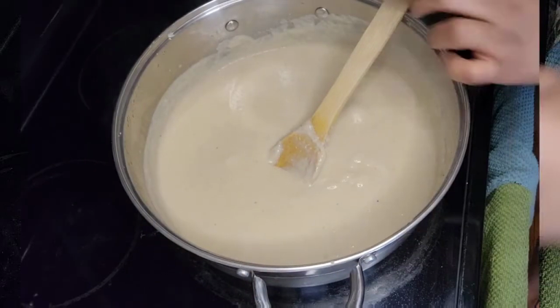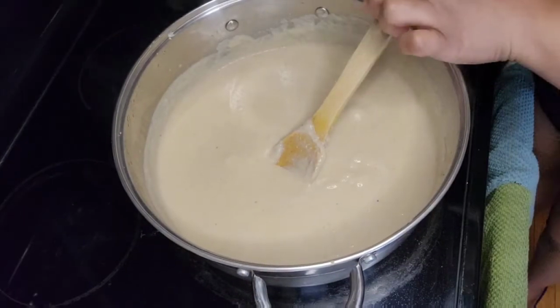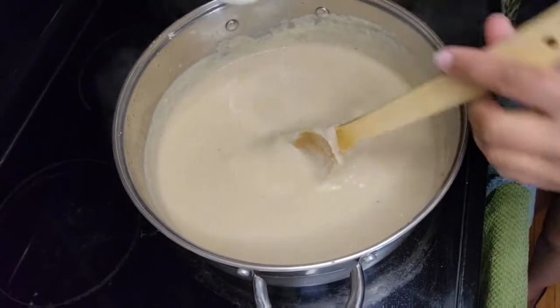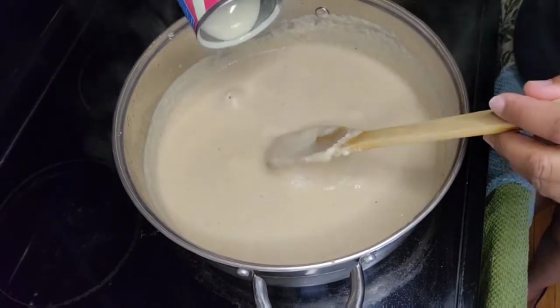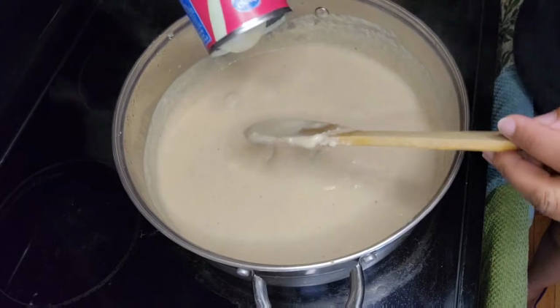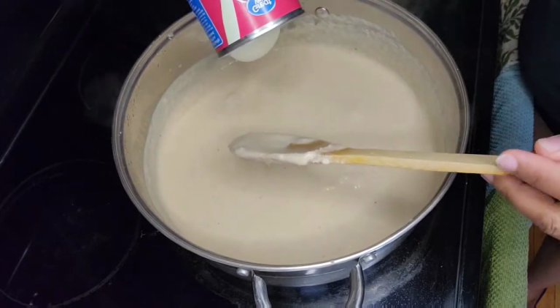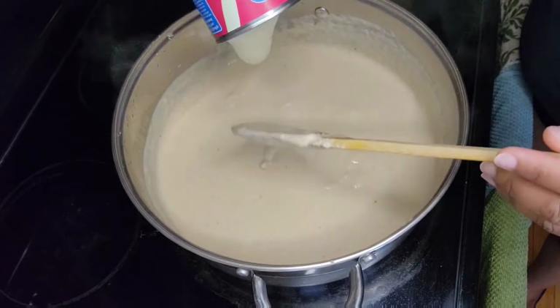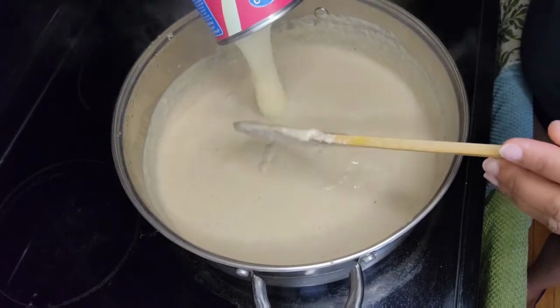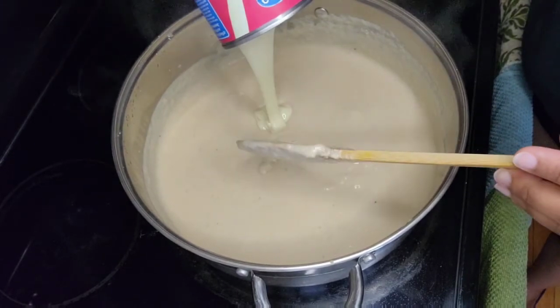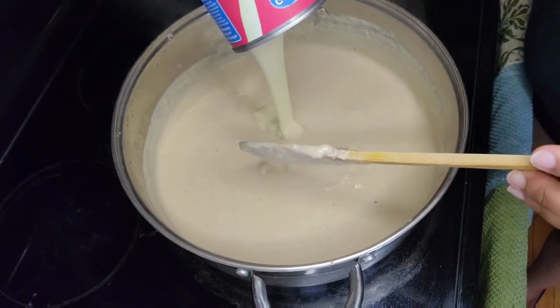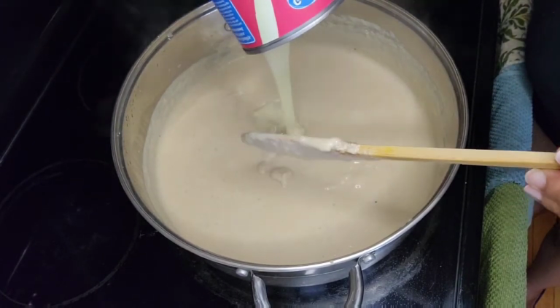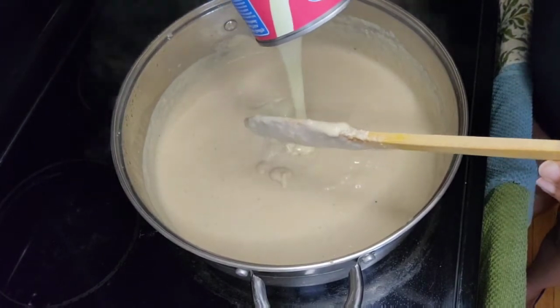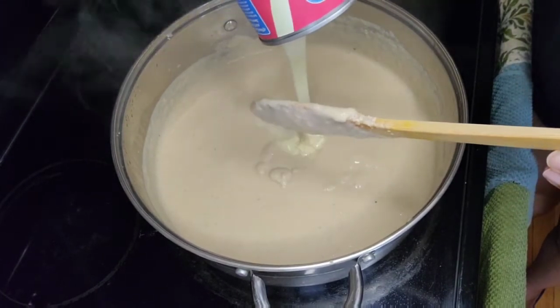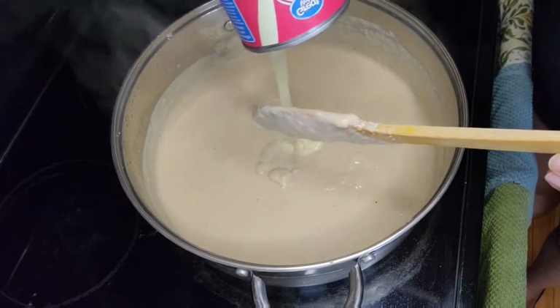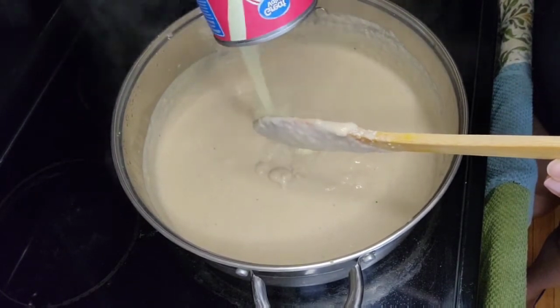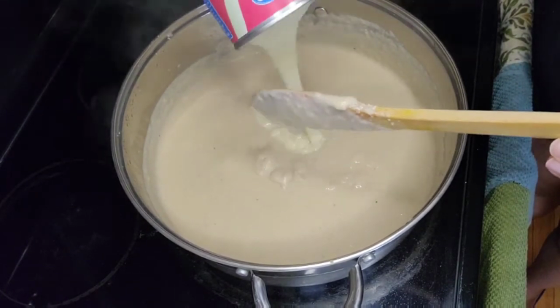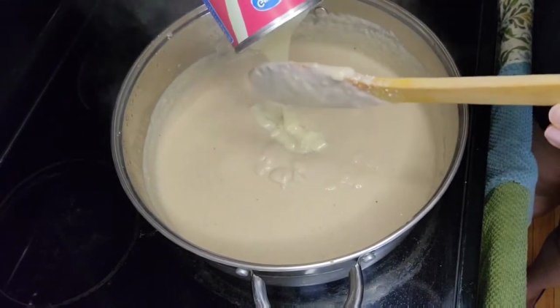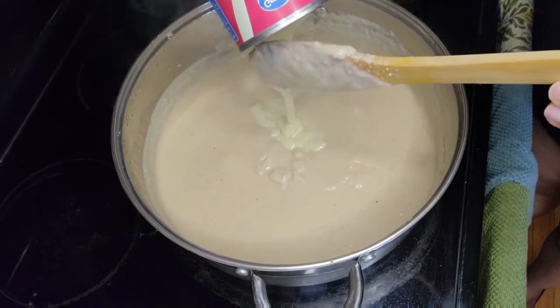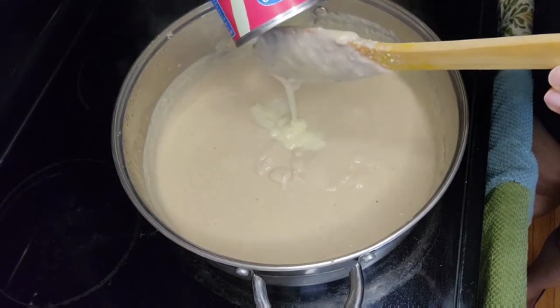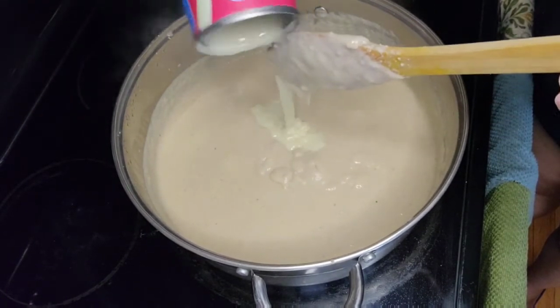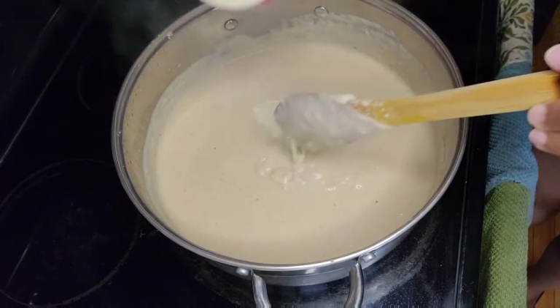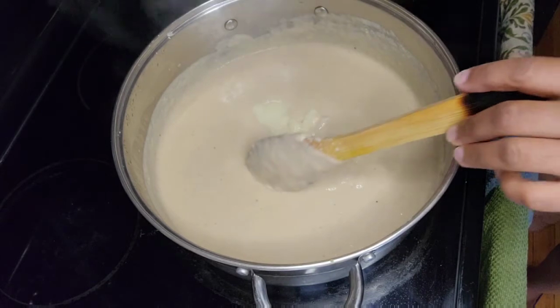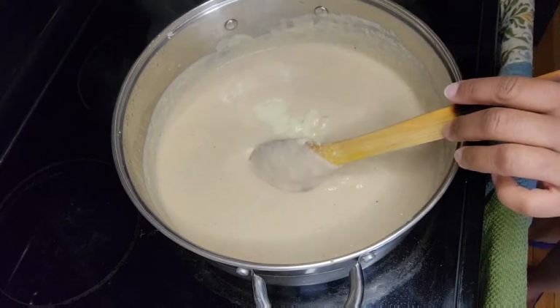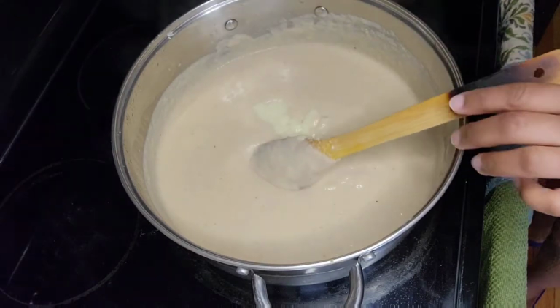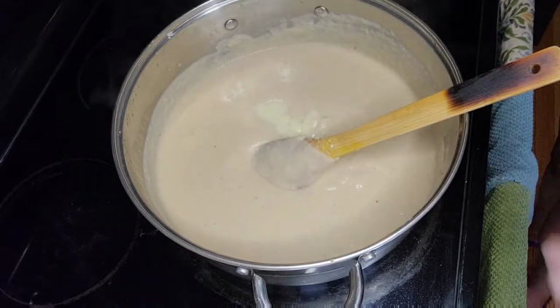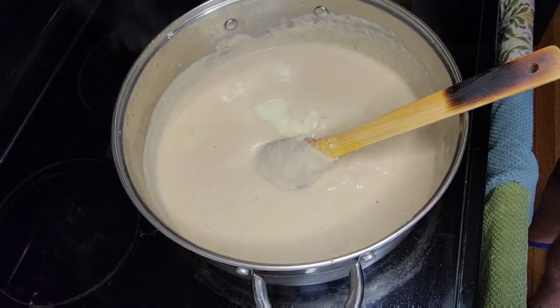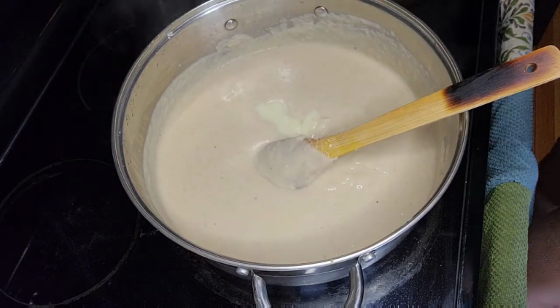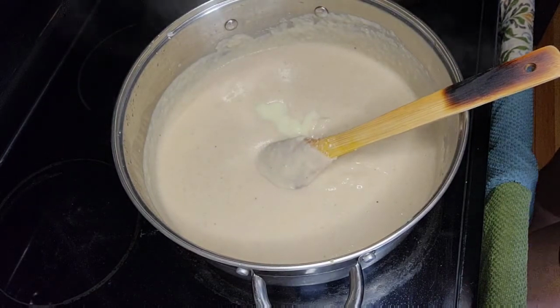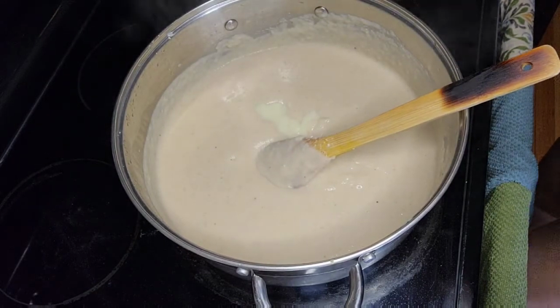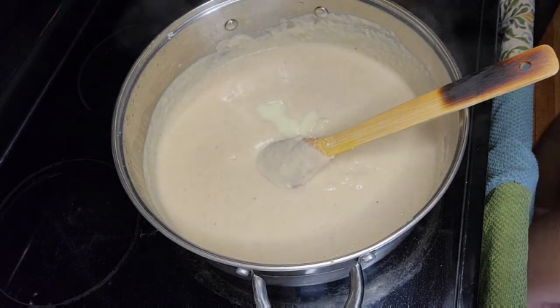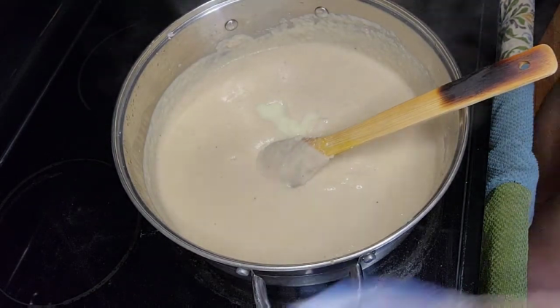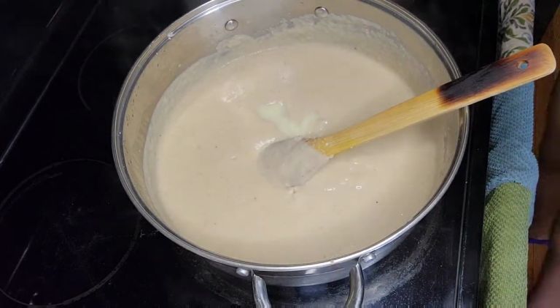I'm going to add some more condensed milk, and I'm also going to add some sugar.